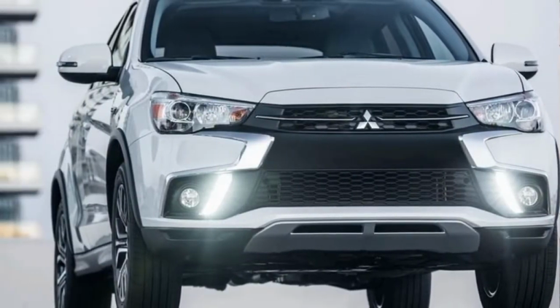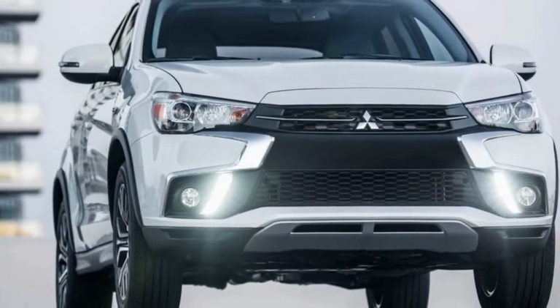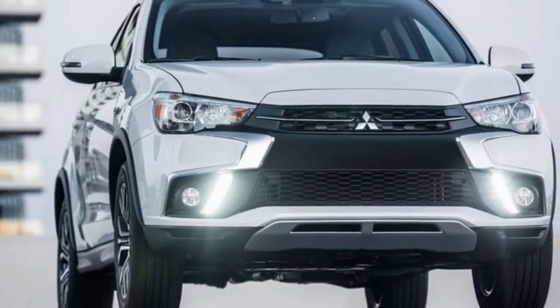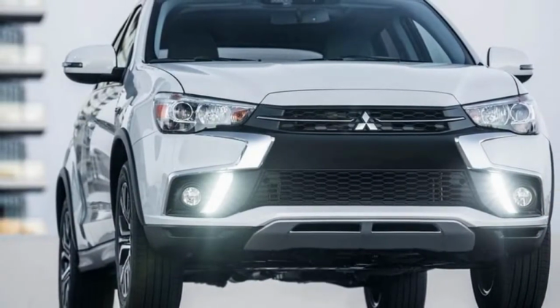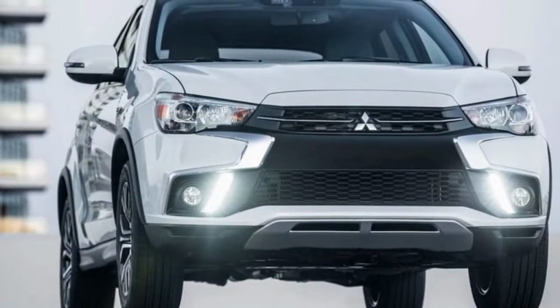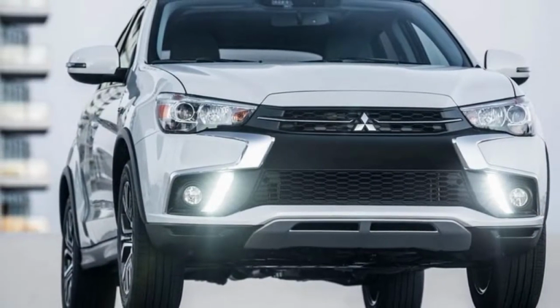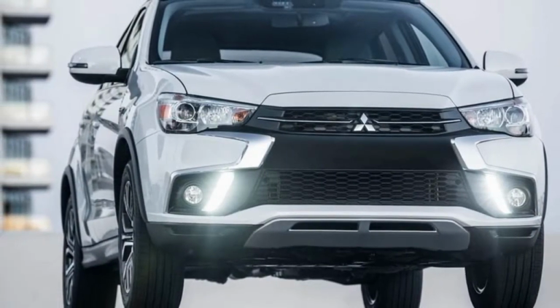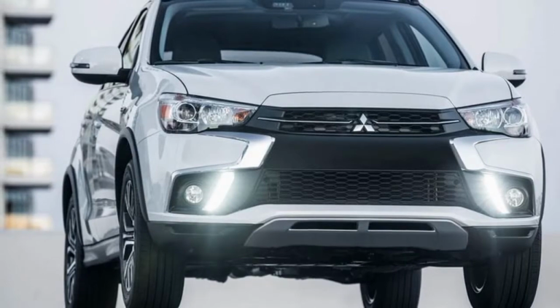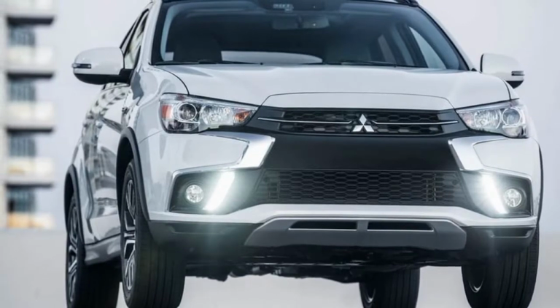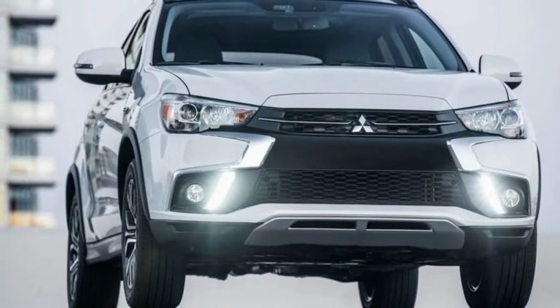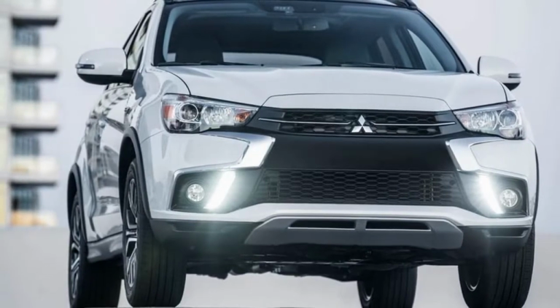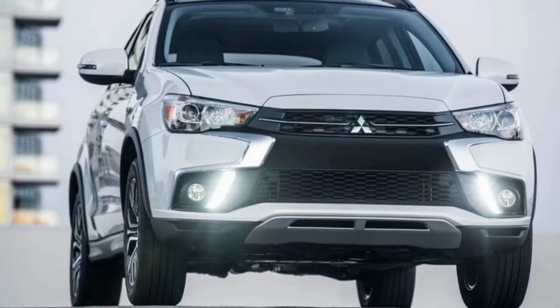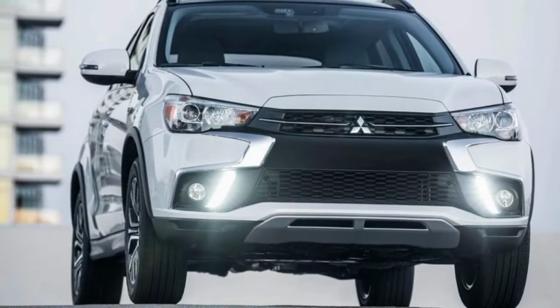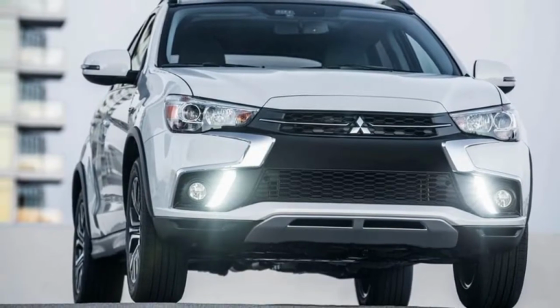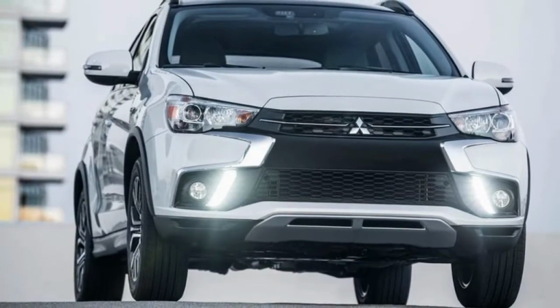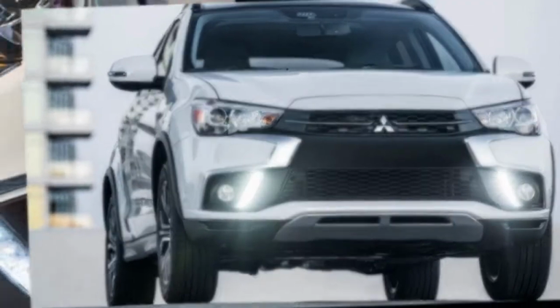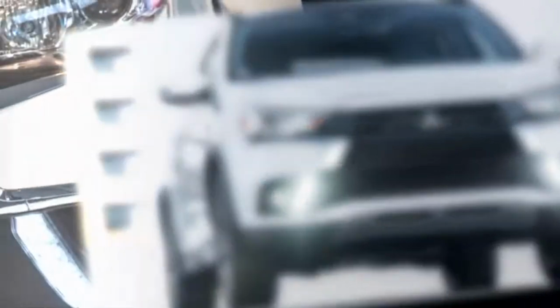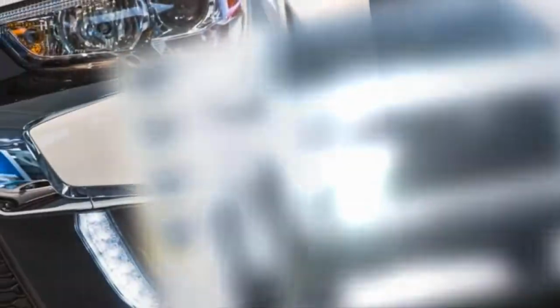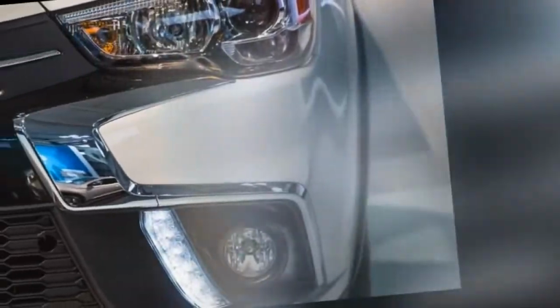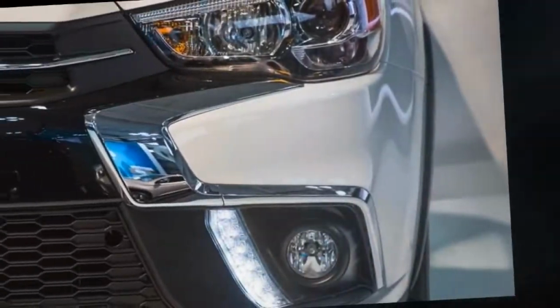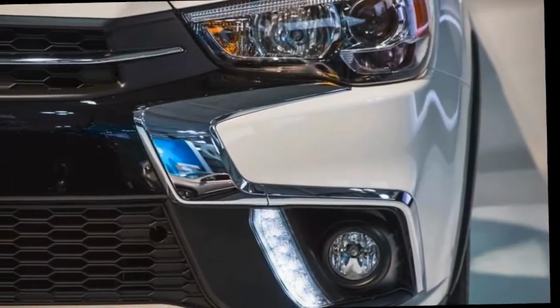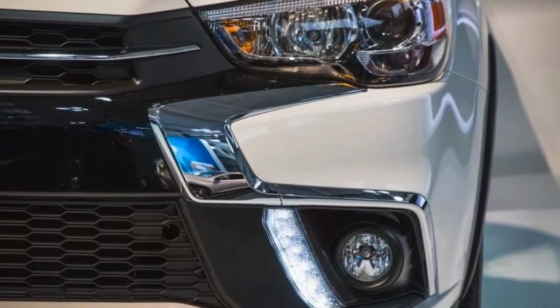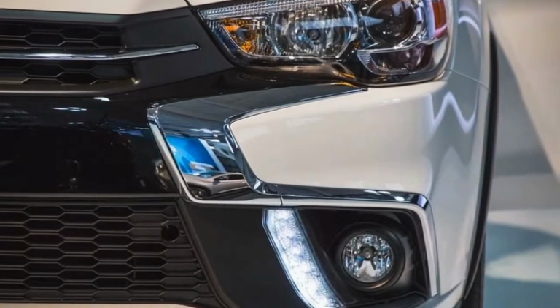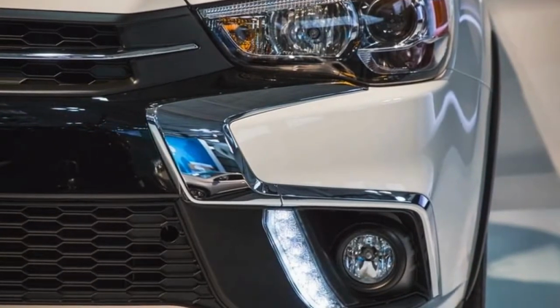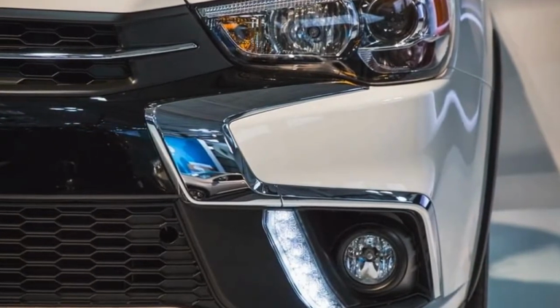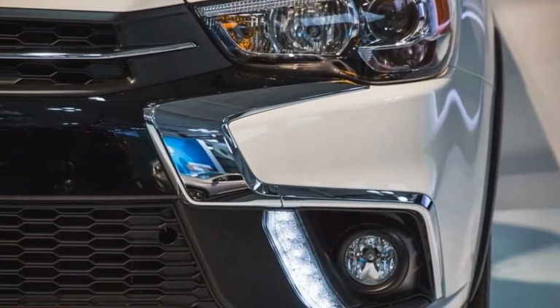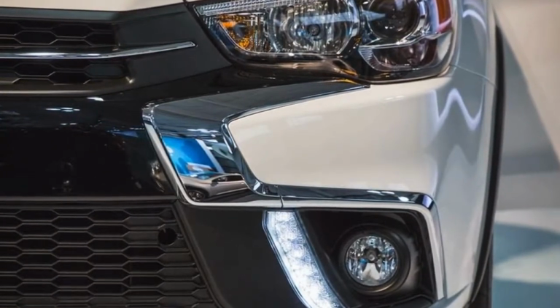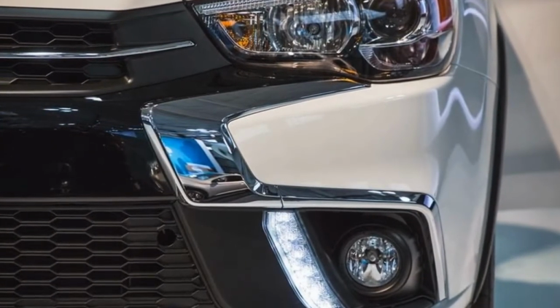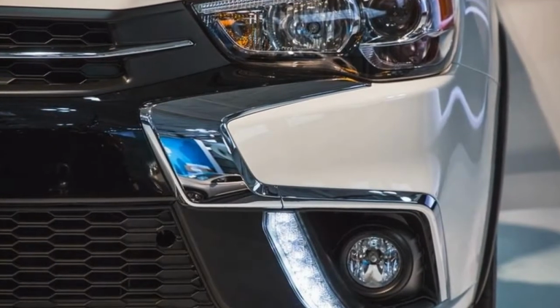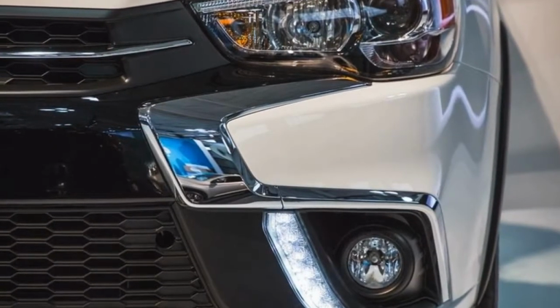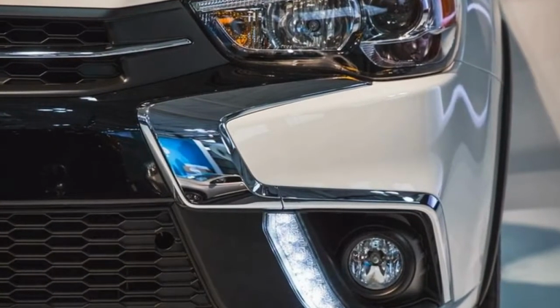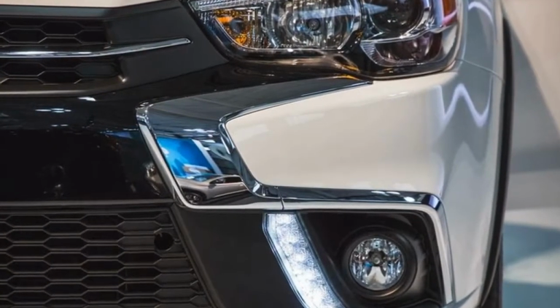Inside, Mitsubishi says the center console and shift lever have been redesigned. More importantly, the Outlander Sport now has a 7-inch infotainment display that comes with Apple CarPlay and Android Auto.